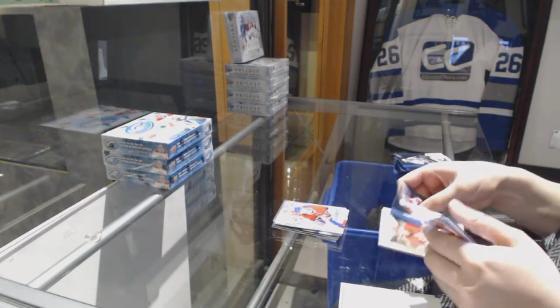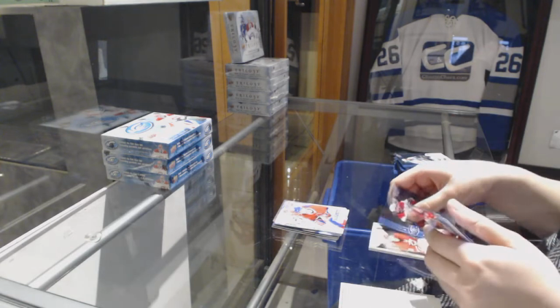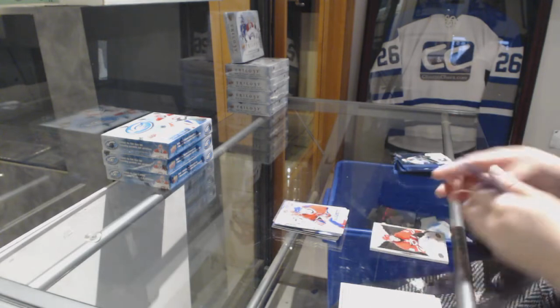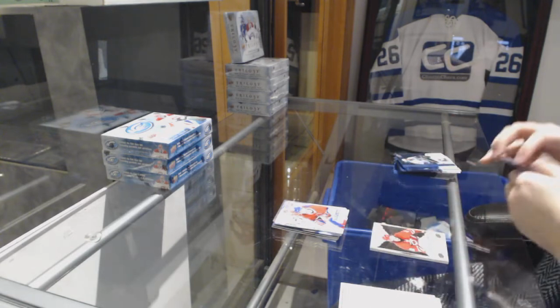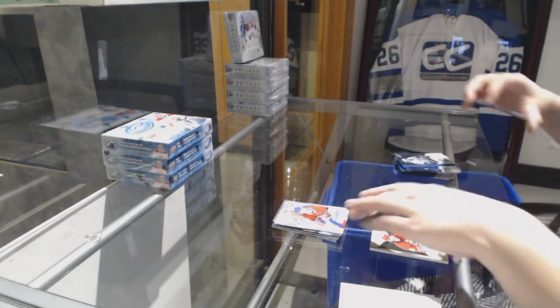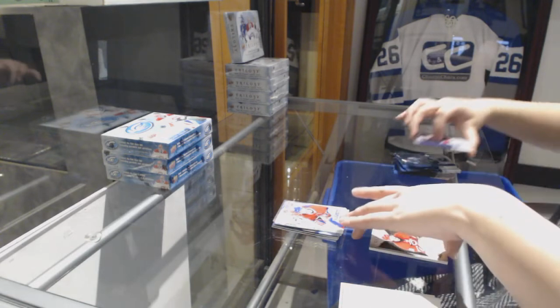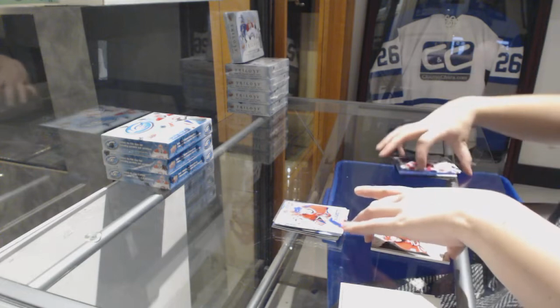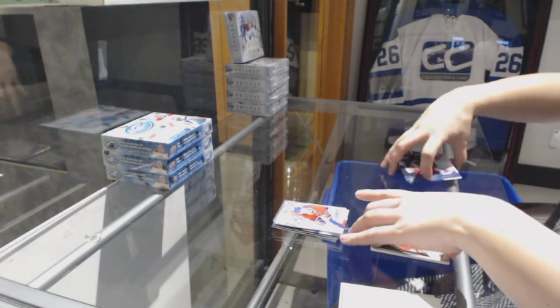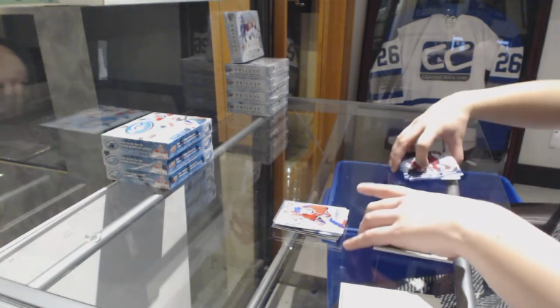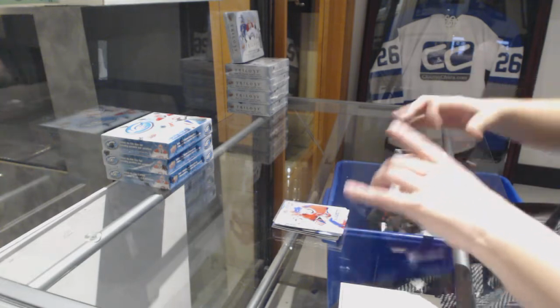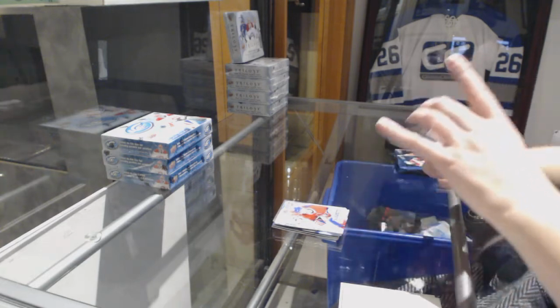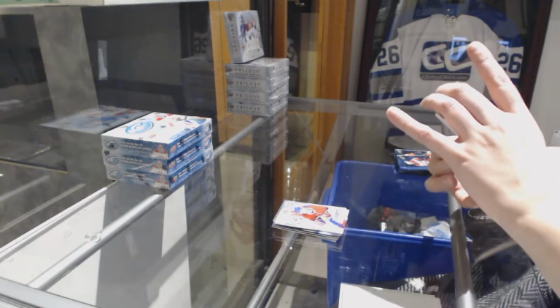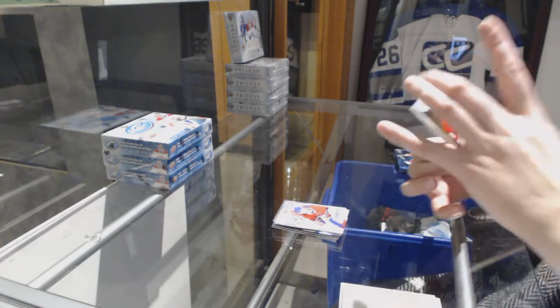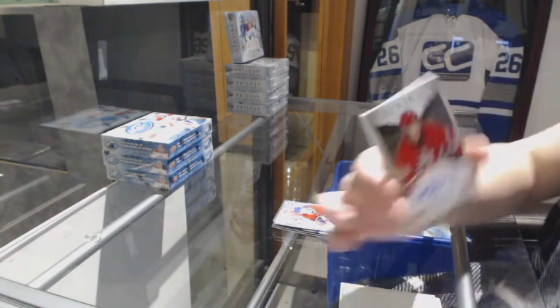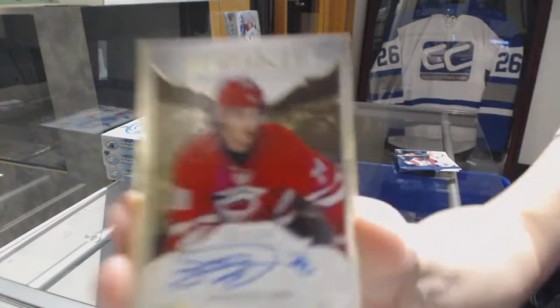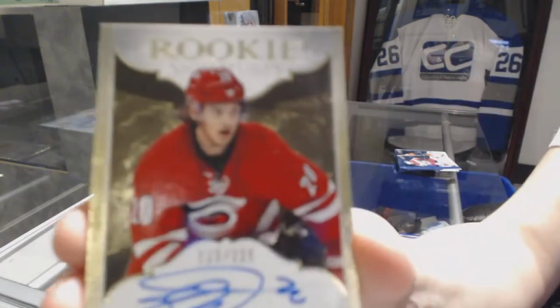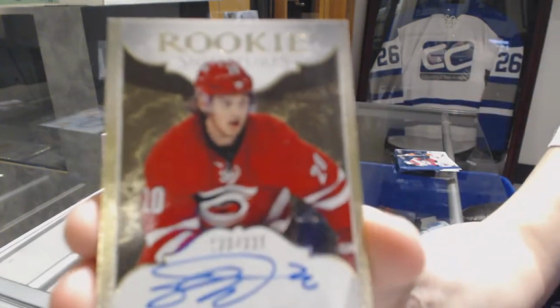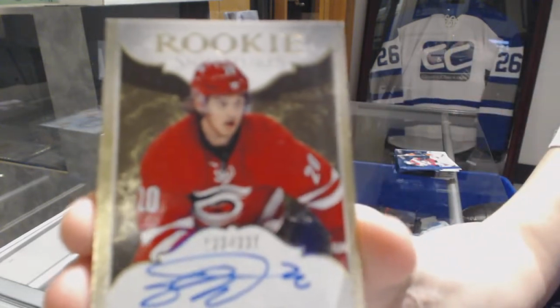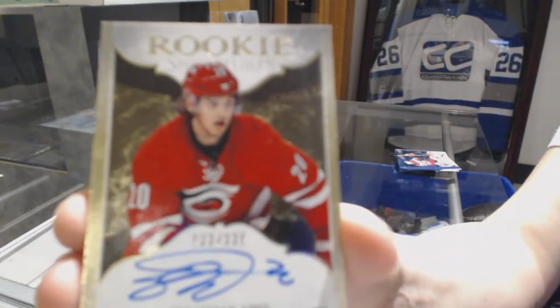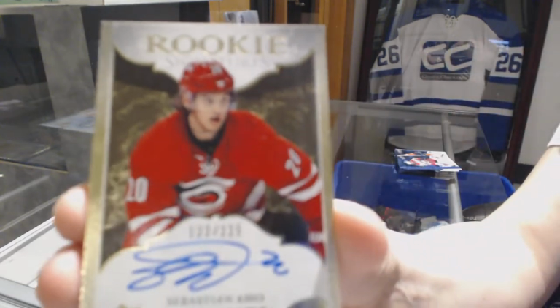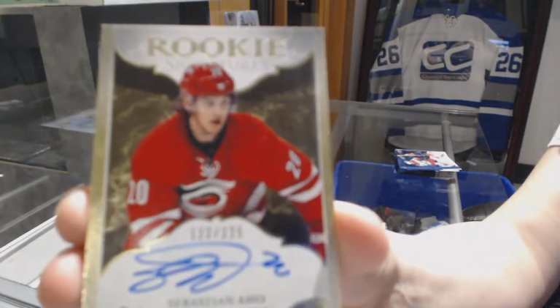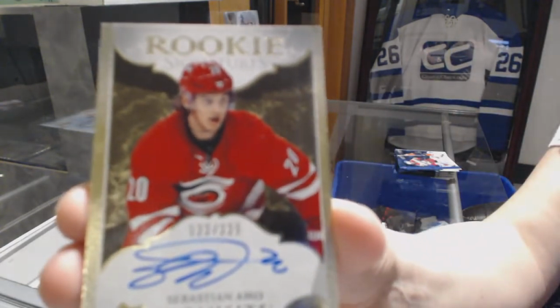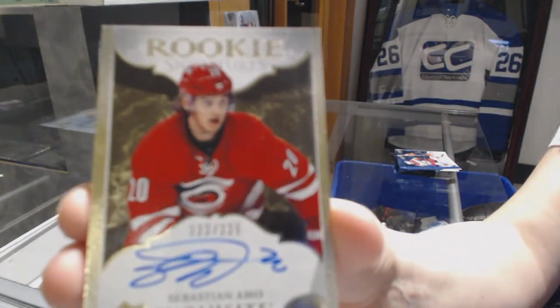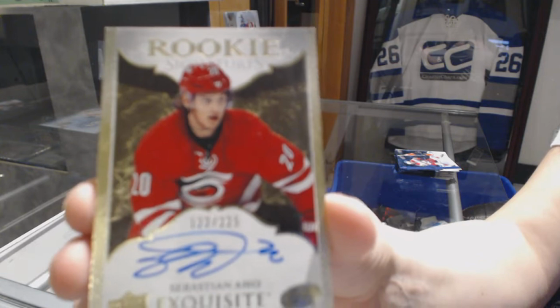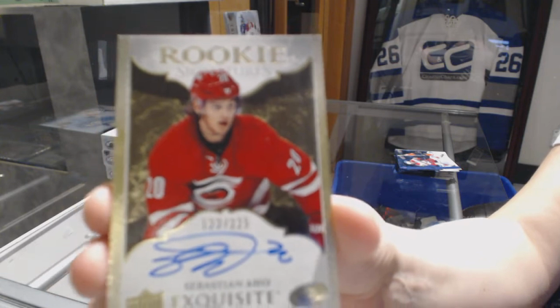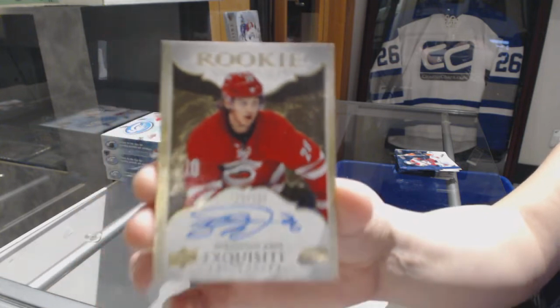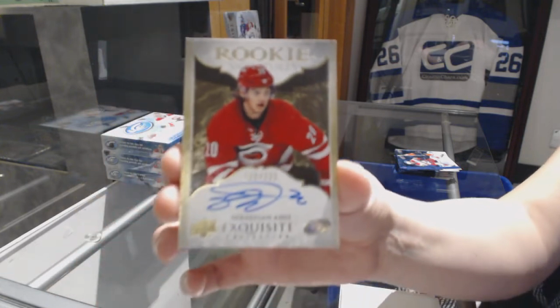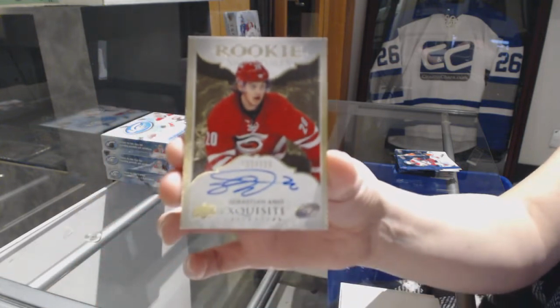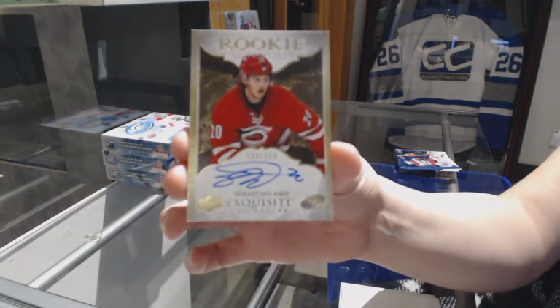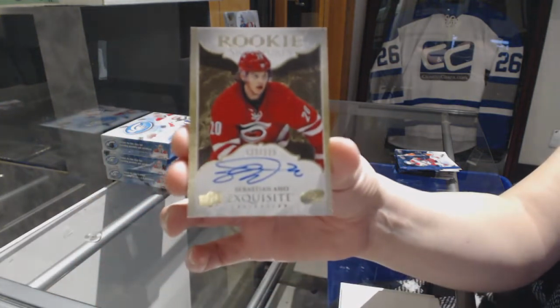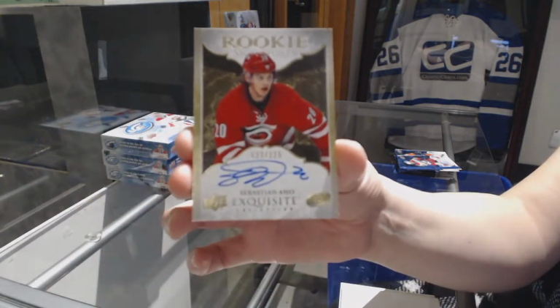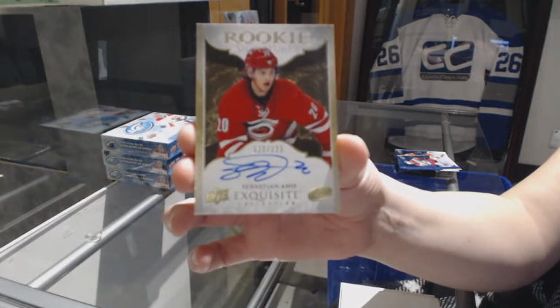And a rookie Exquisite Signatures, number 225 for the Carolina Hurricanes, Sebastian Aho.